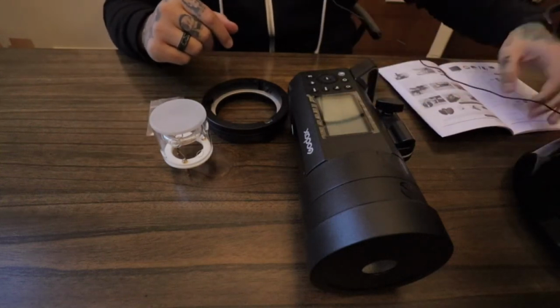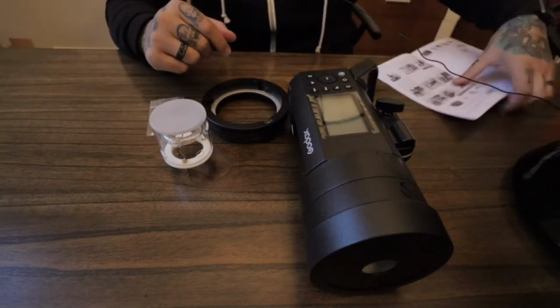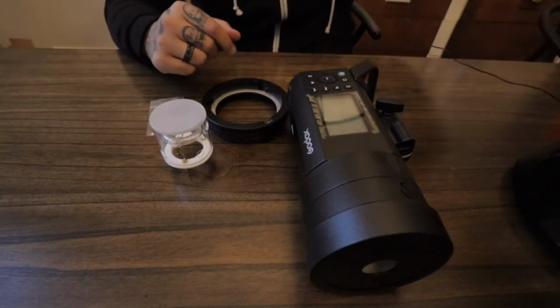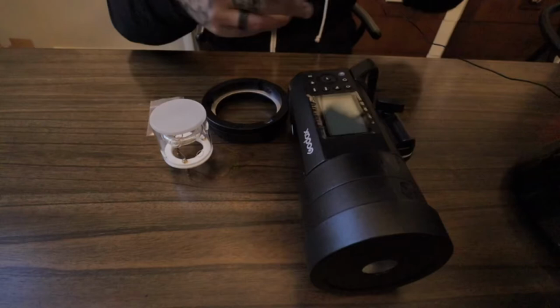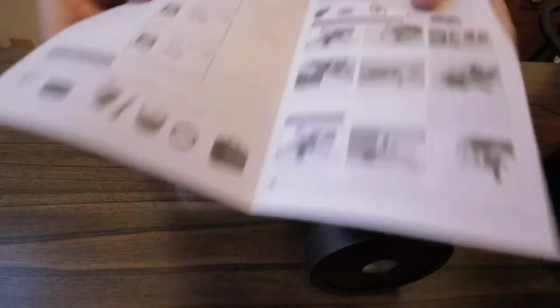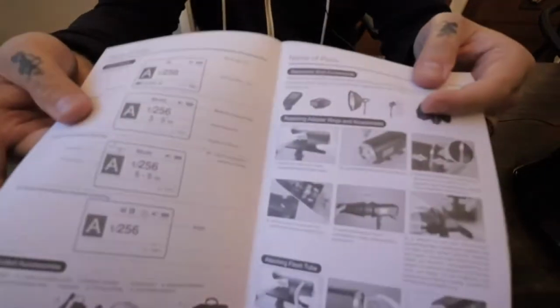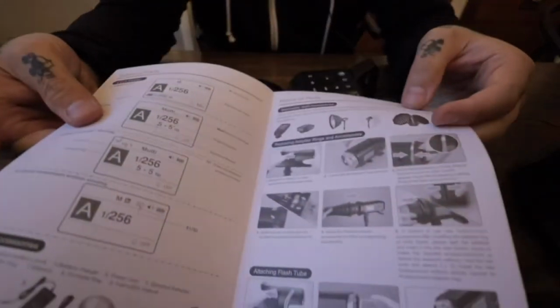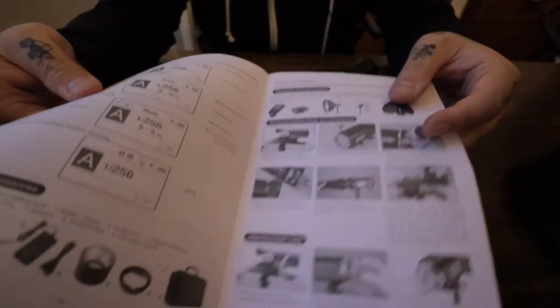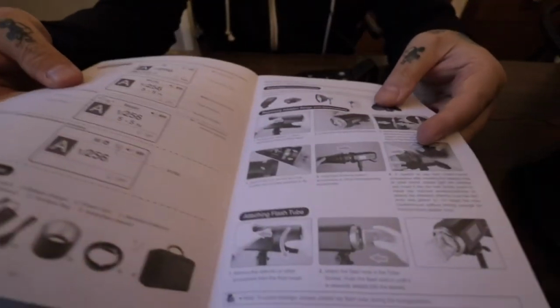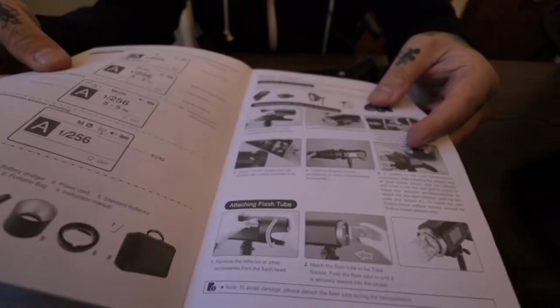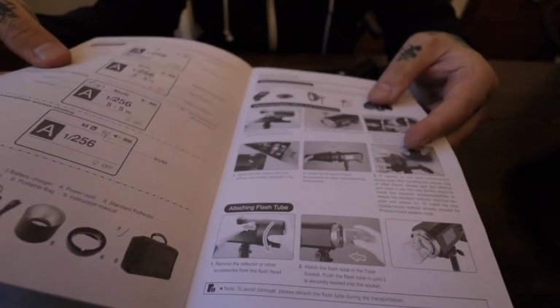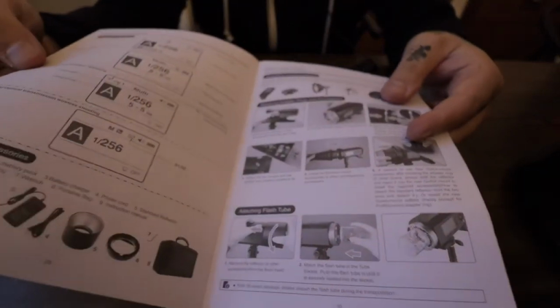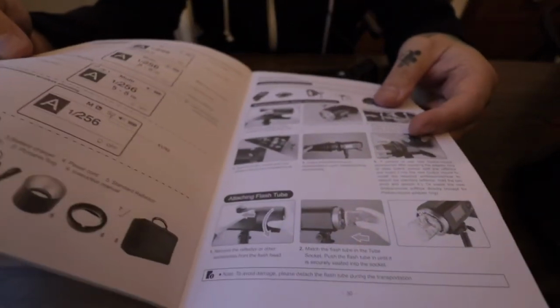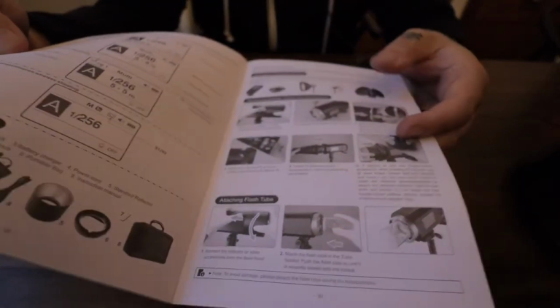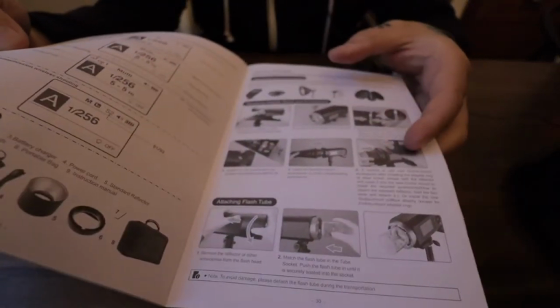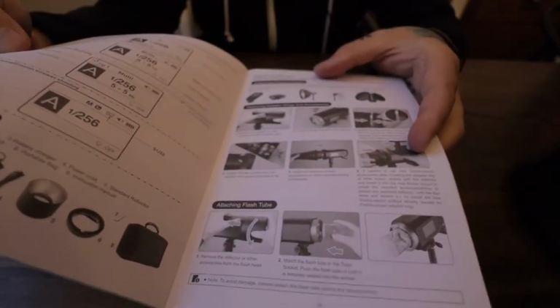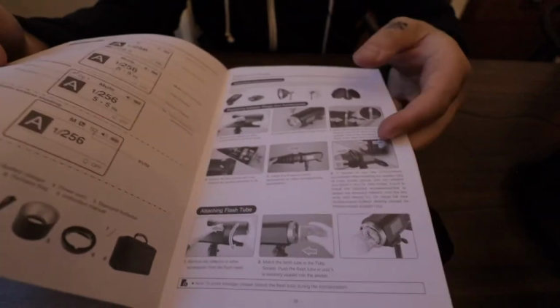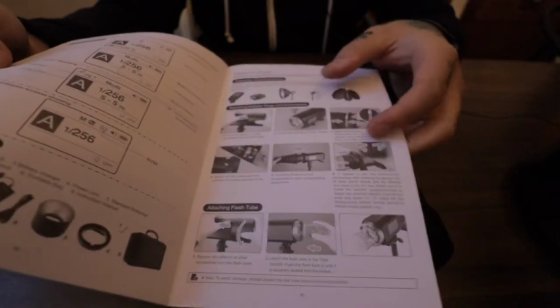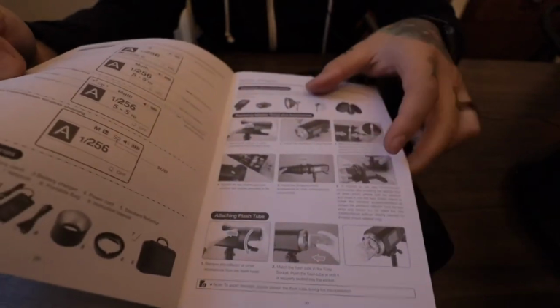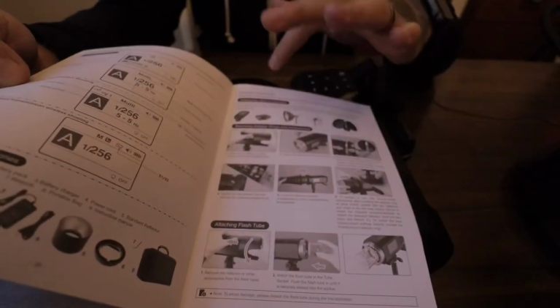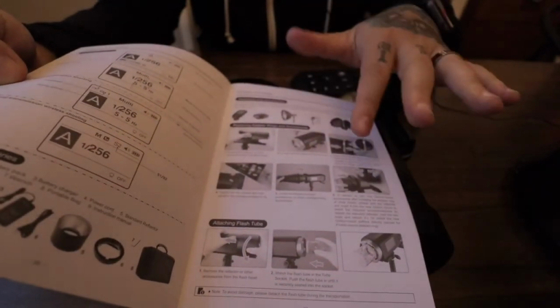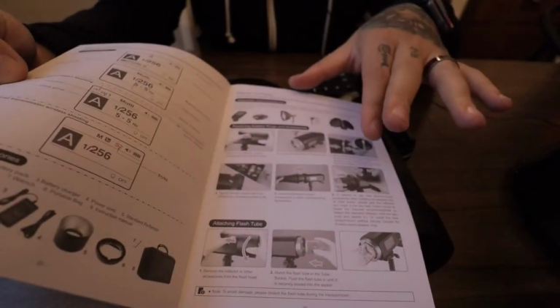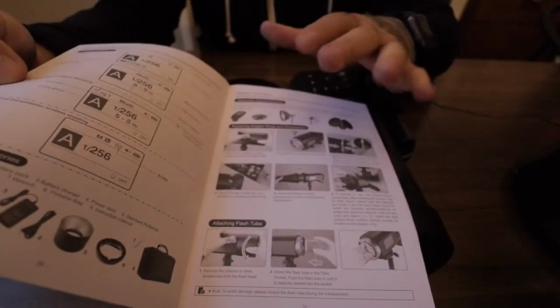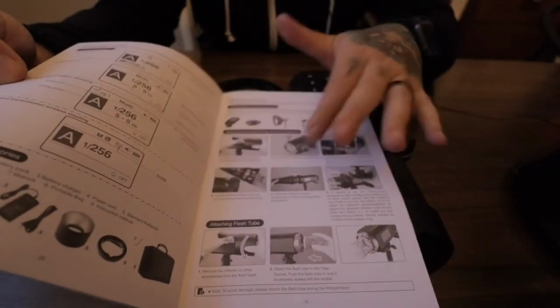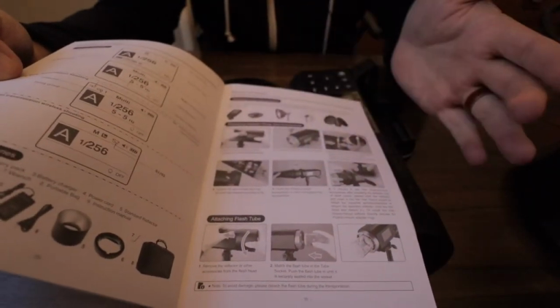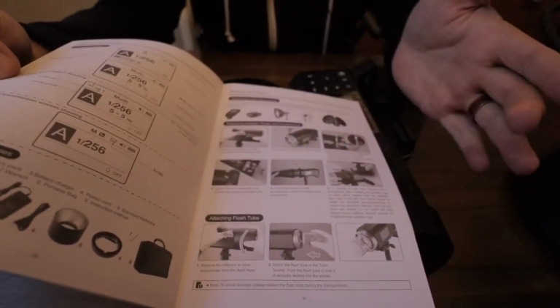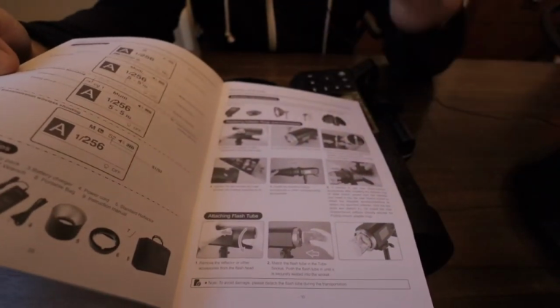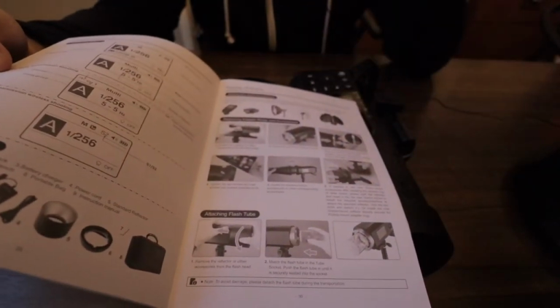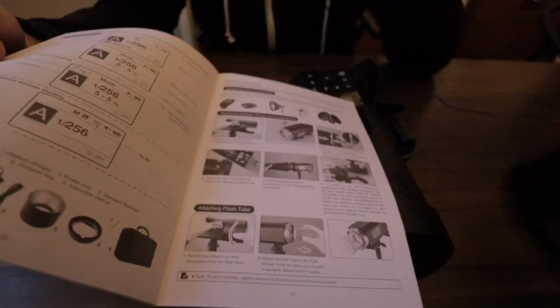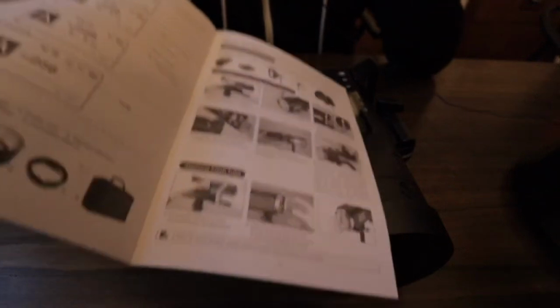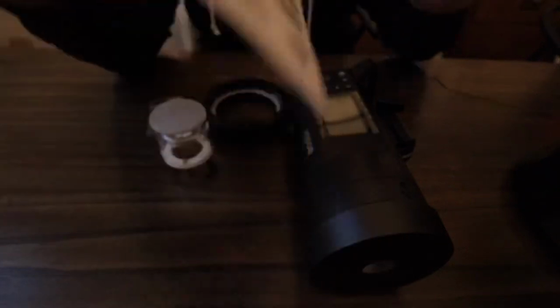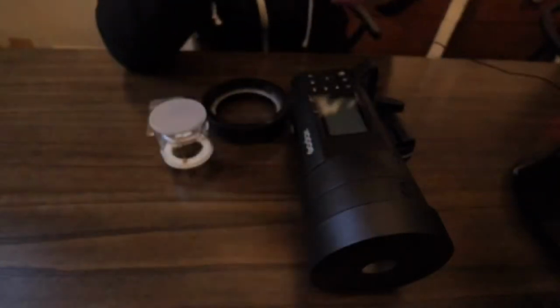I was able to find it inside the directions here — it starts off in Chinese, then Korean, and then it goes into English in the back. Three little diagrams, super easy to do, but I'll show you guys here so you can do it with me.